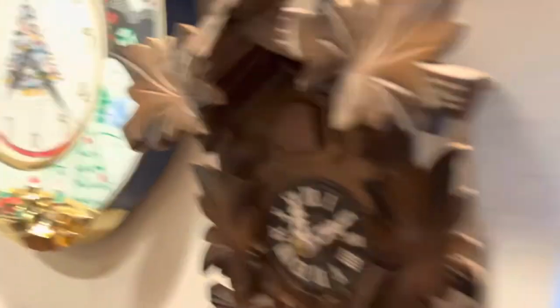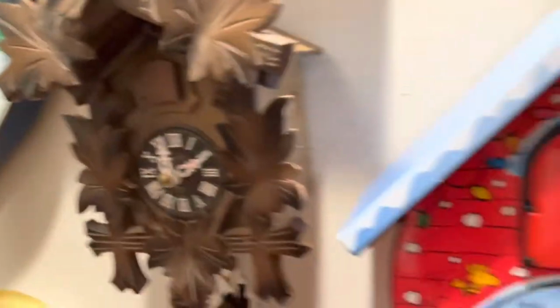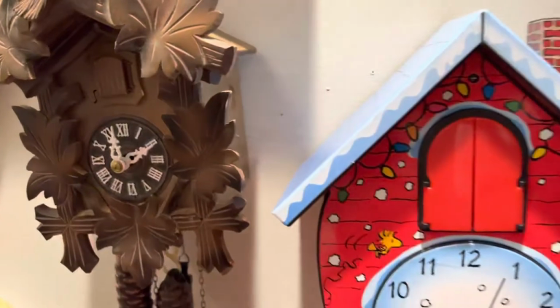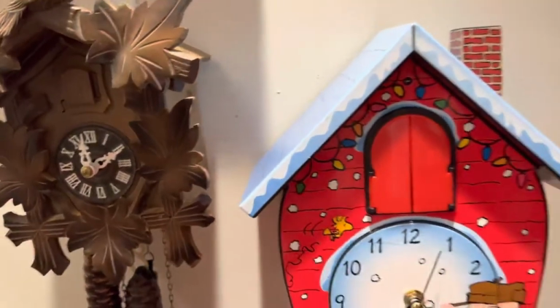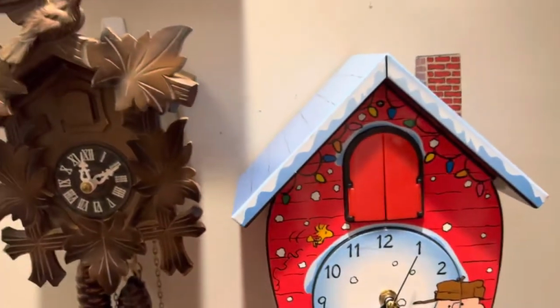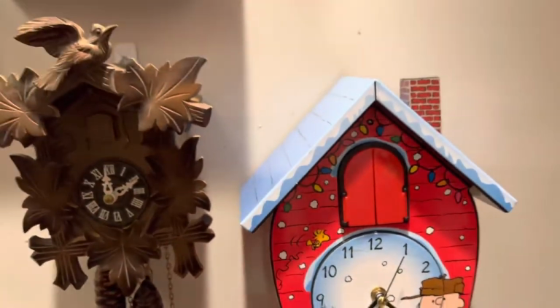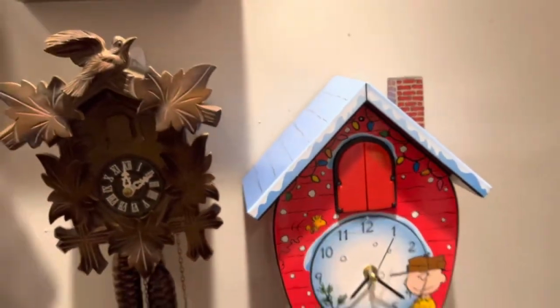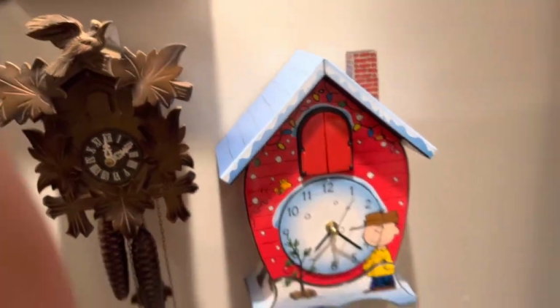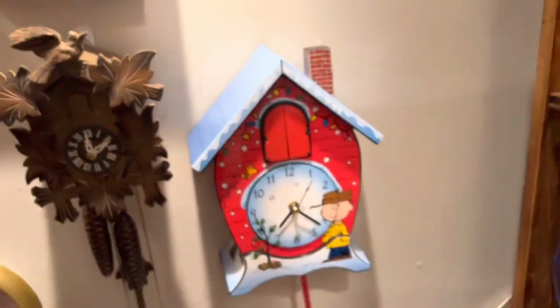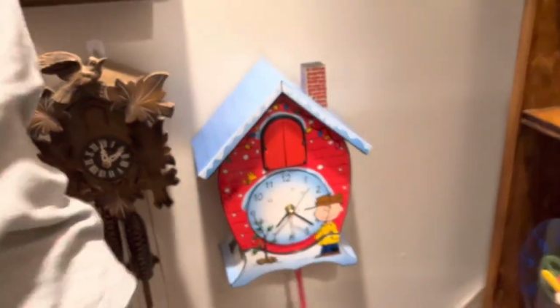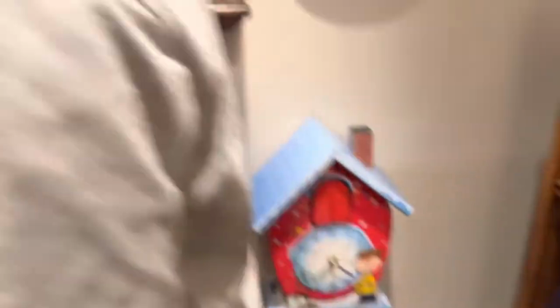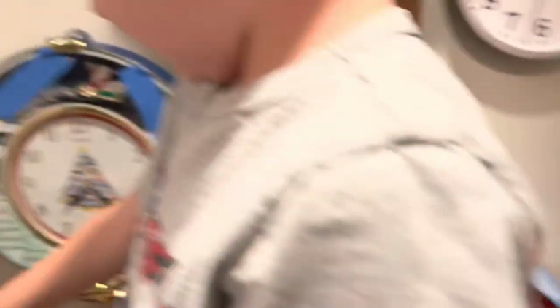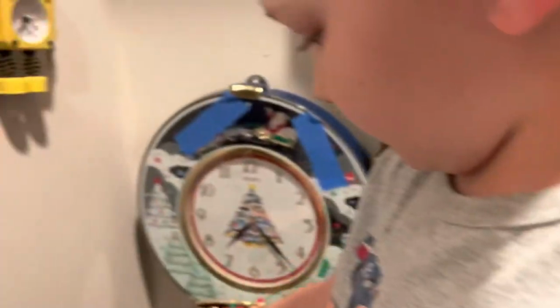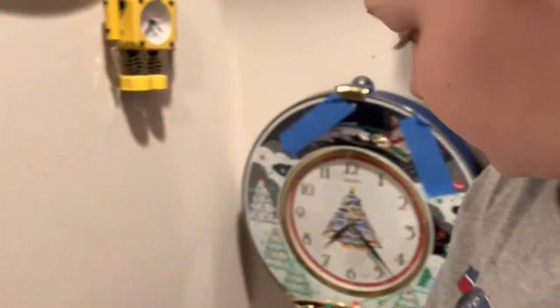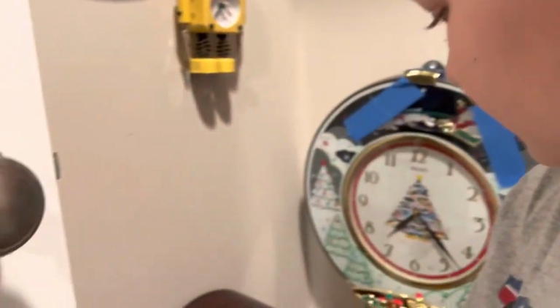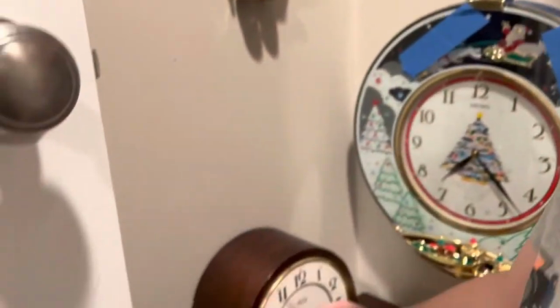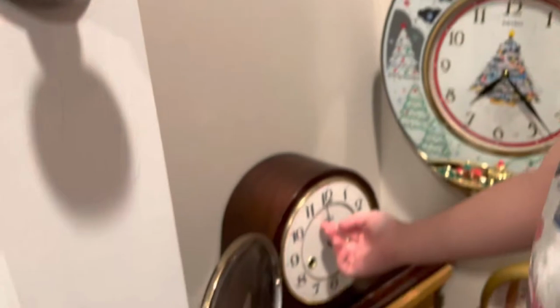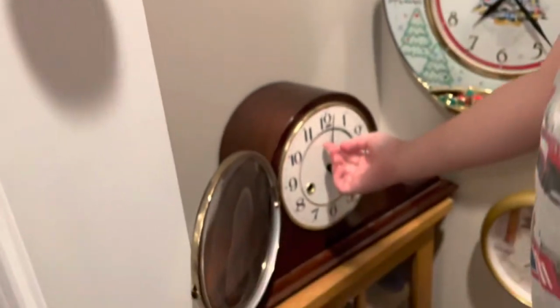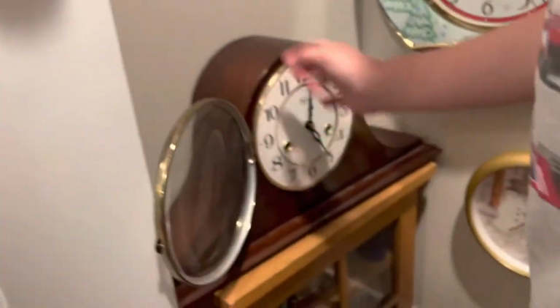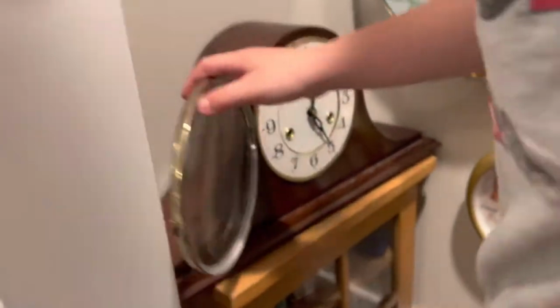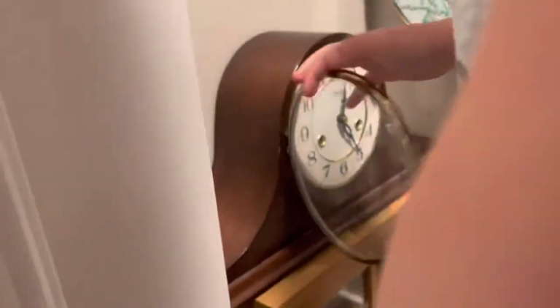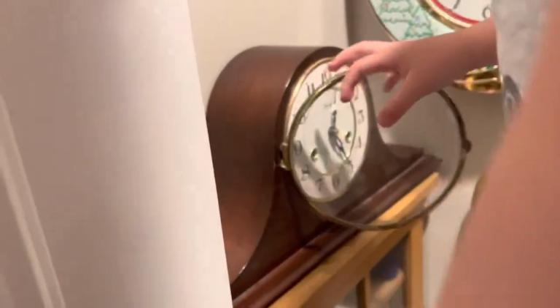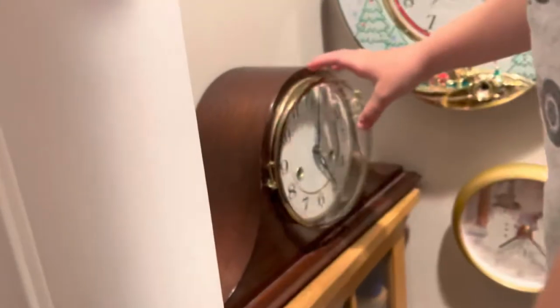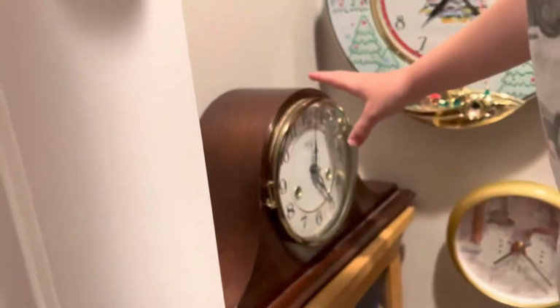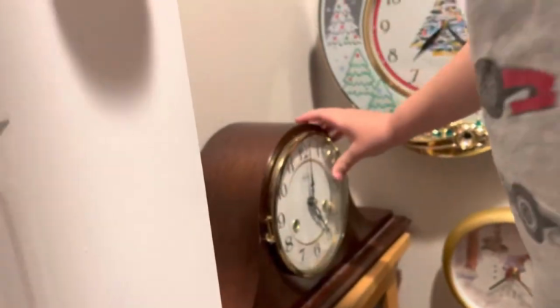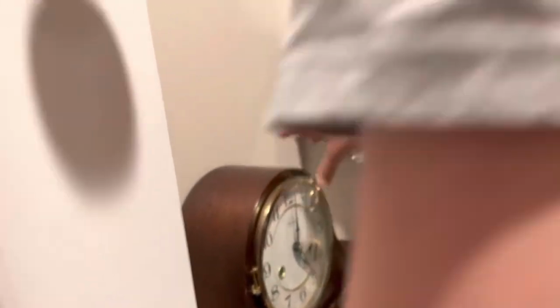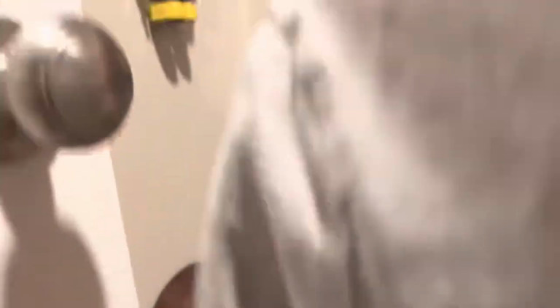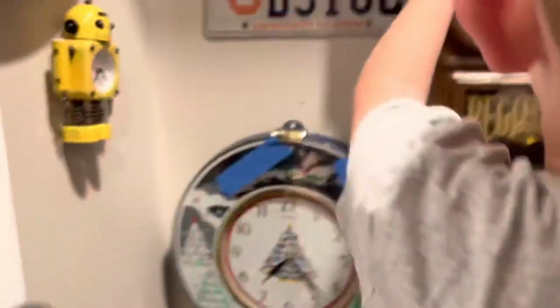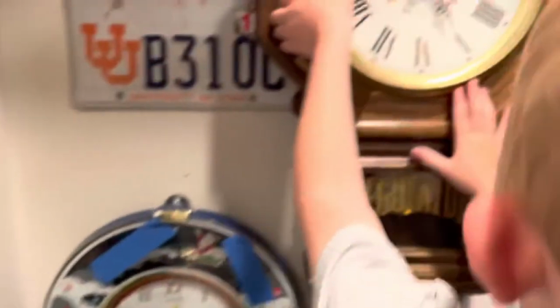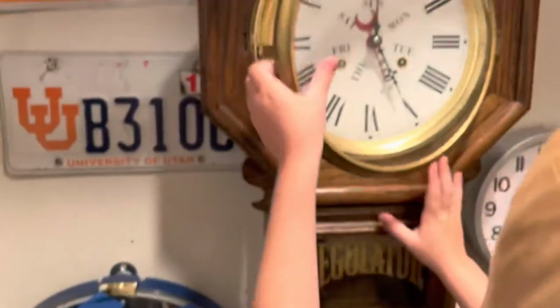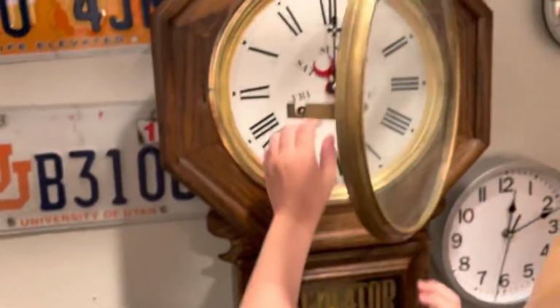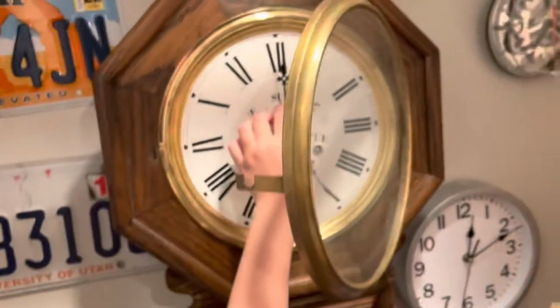And my Charlie Brown clock is one of my favorites. And the Ridgeway Mantle clock is one of my favorites. And the Regulator is one of my favorites.